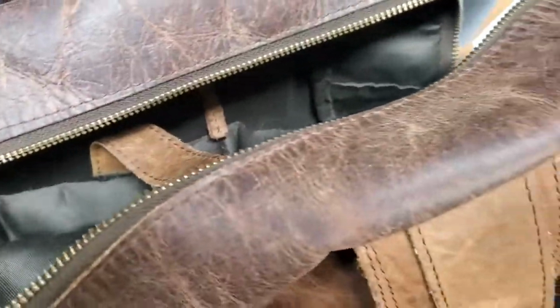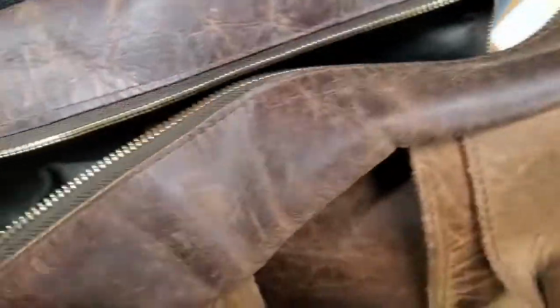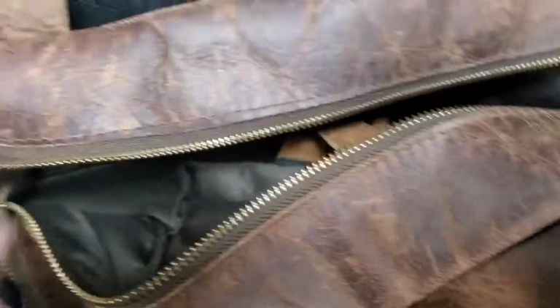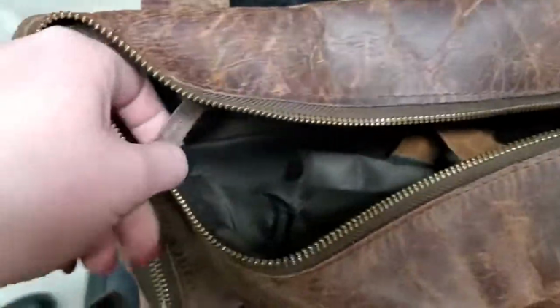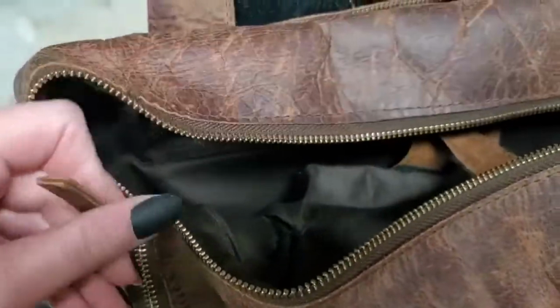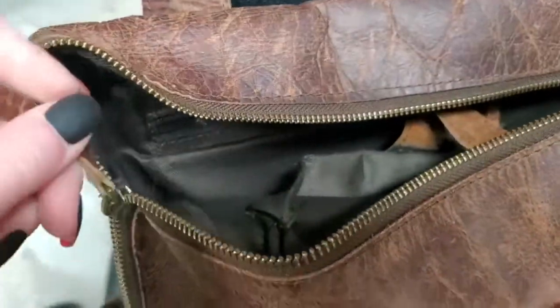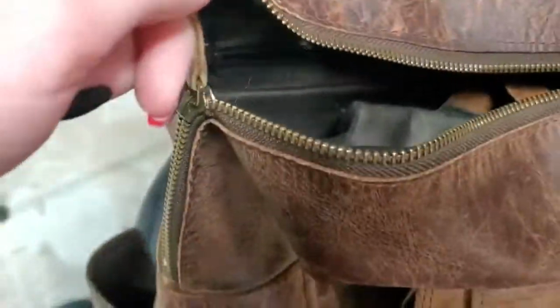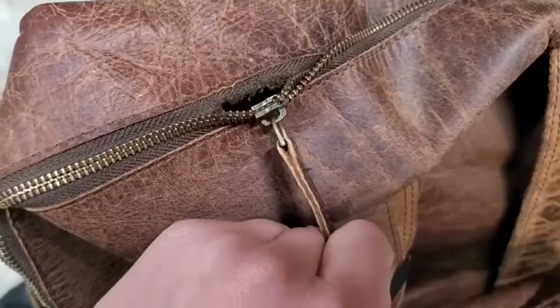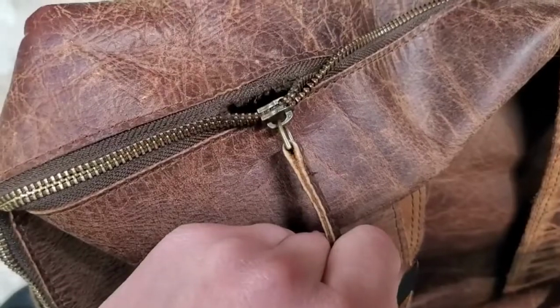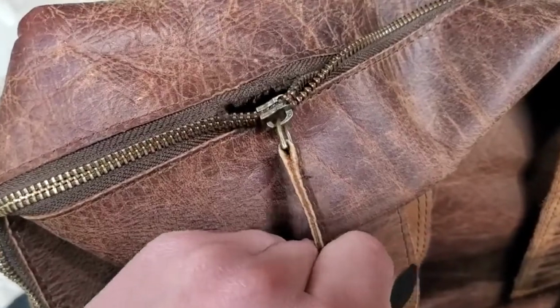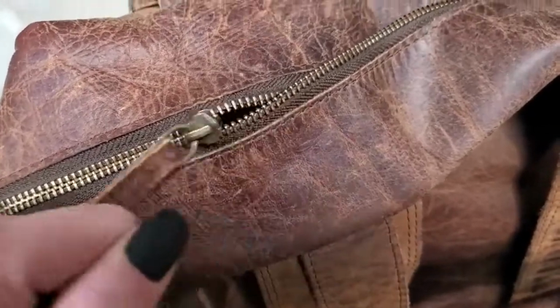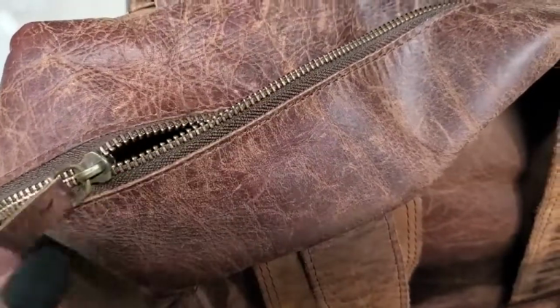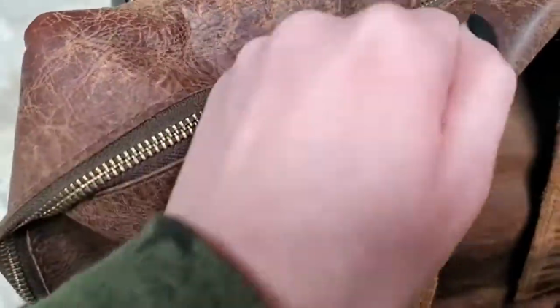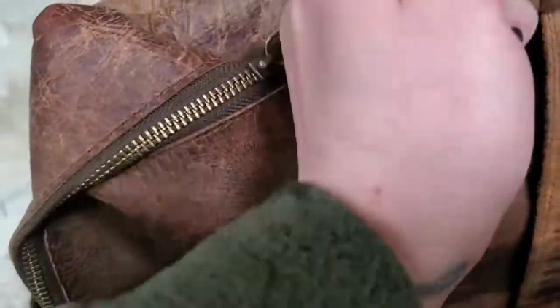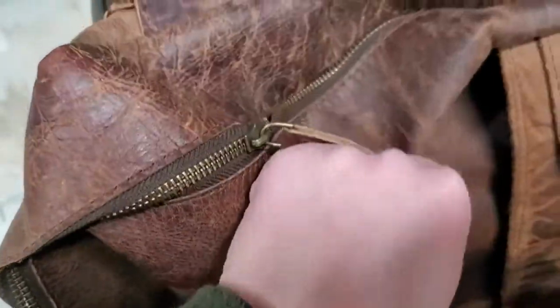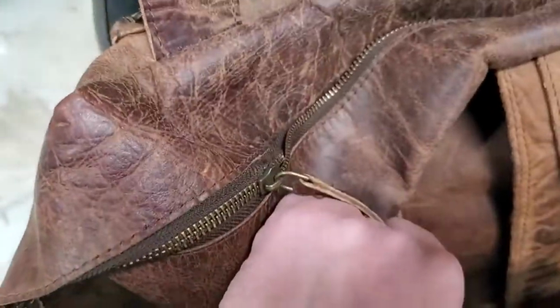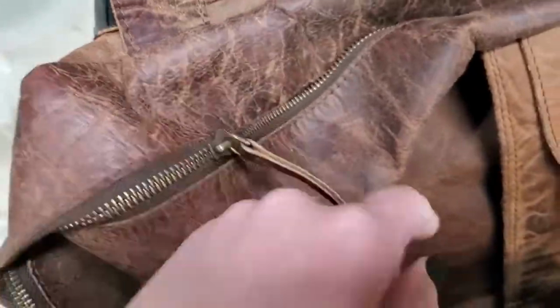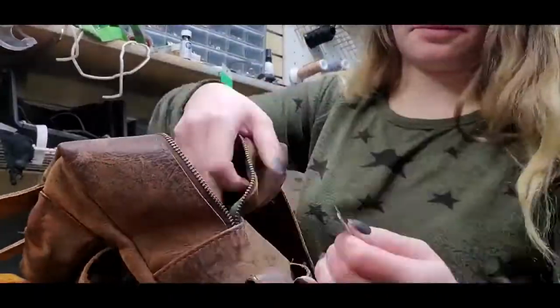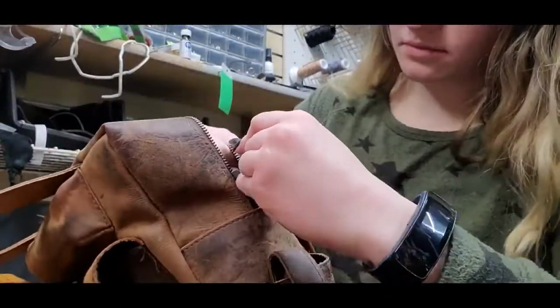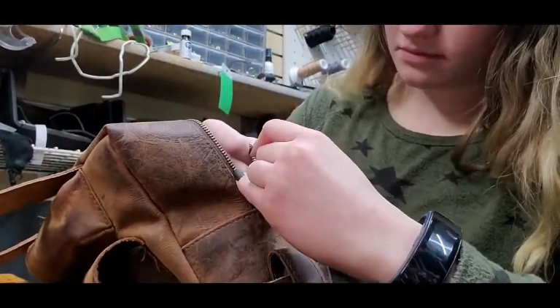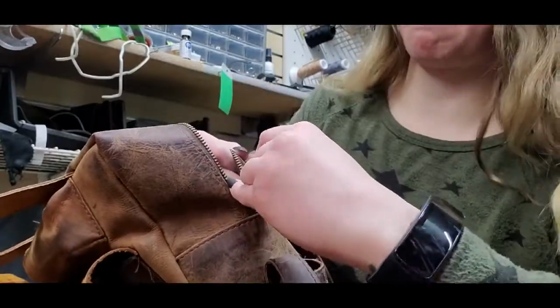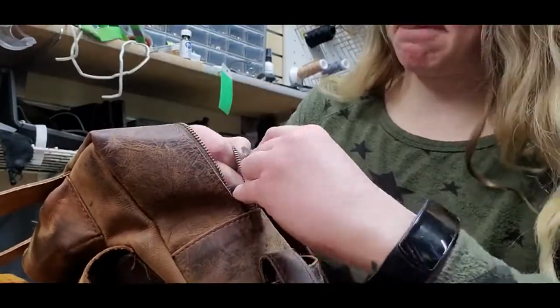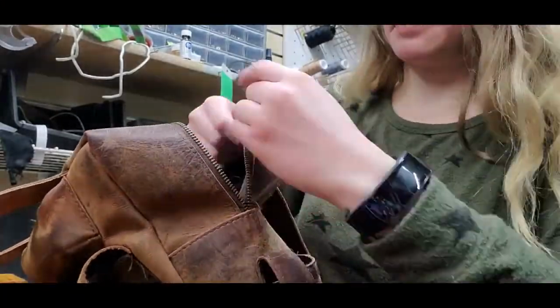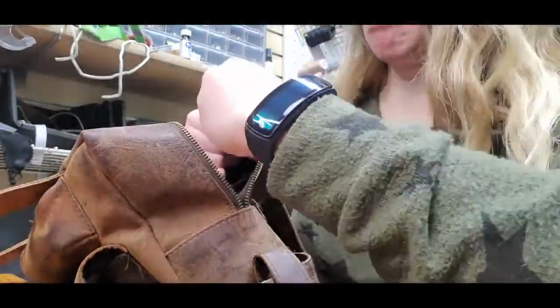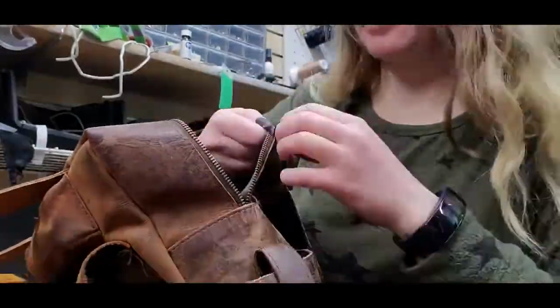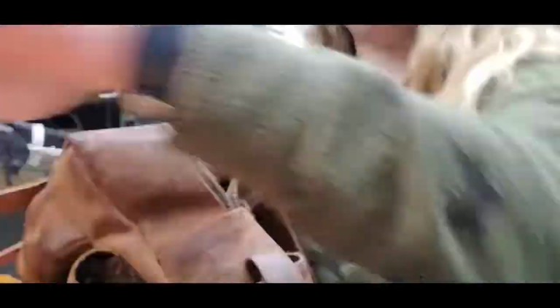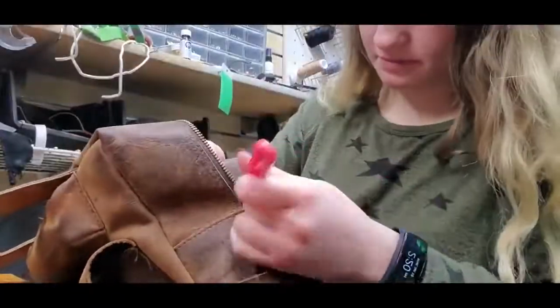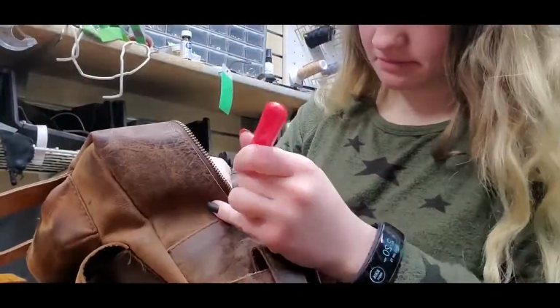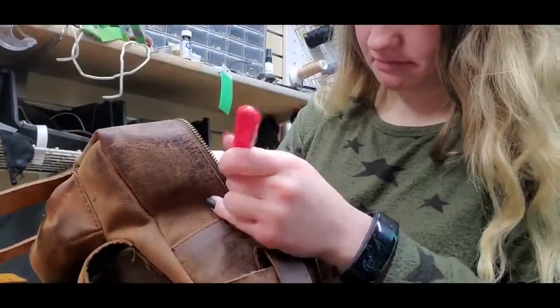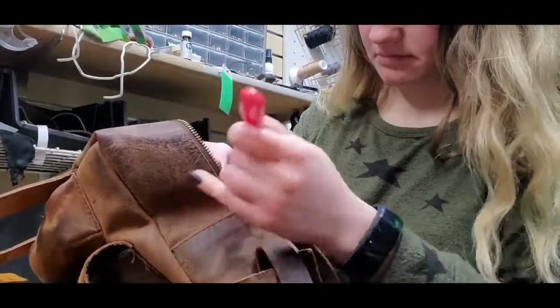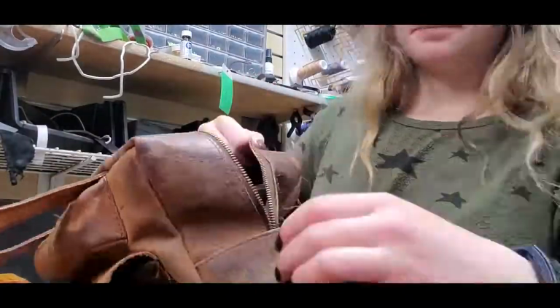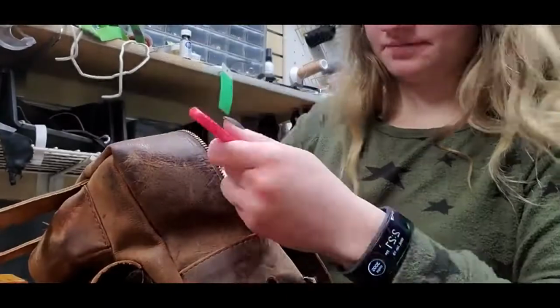I know I've posted many videos with zipper replacements, and at this point this is actually one of the easiest projects I ever do. I've put a jujutsu gi into a leather jacket, and also my brother and I have covered a guy's staircase in Shark and Stingray.